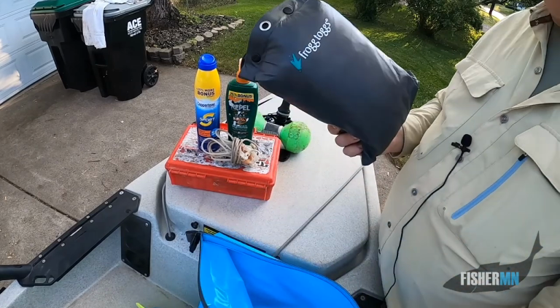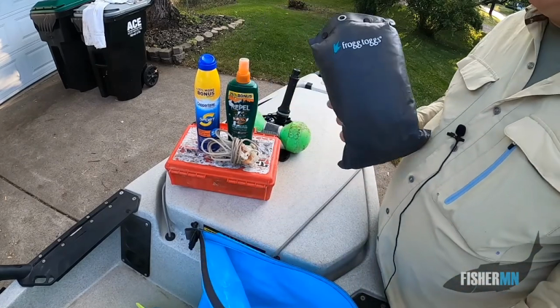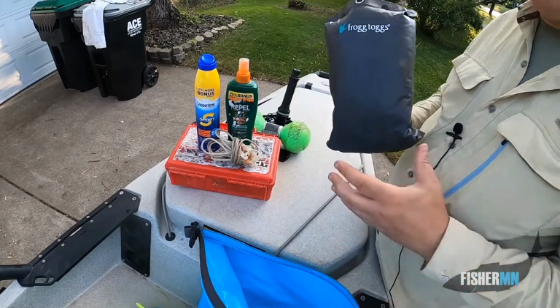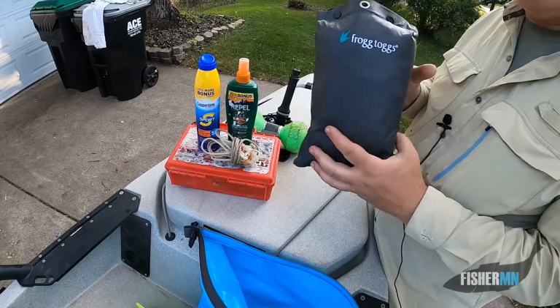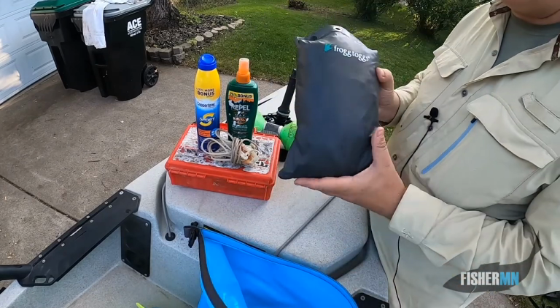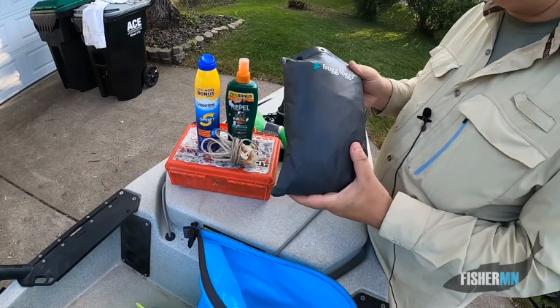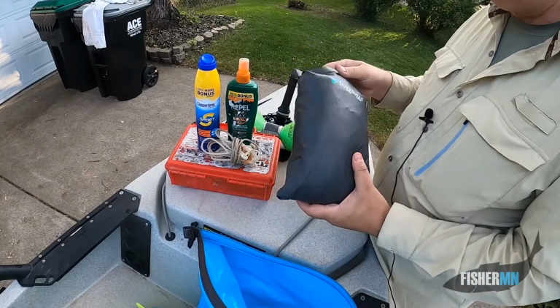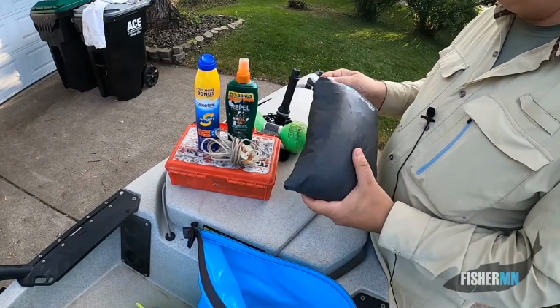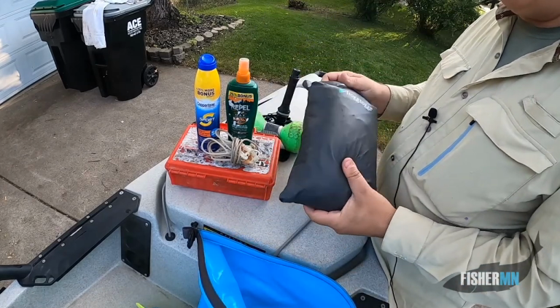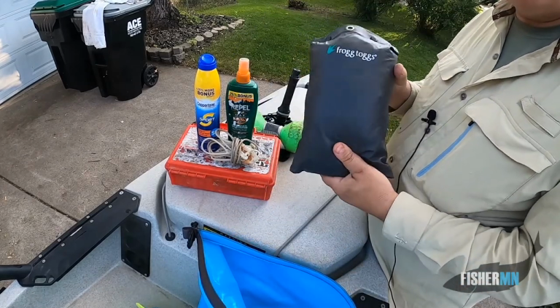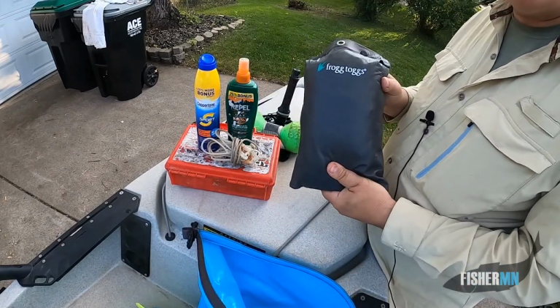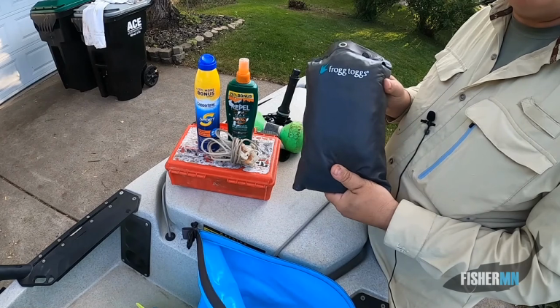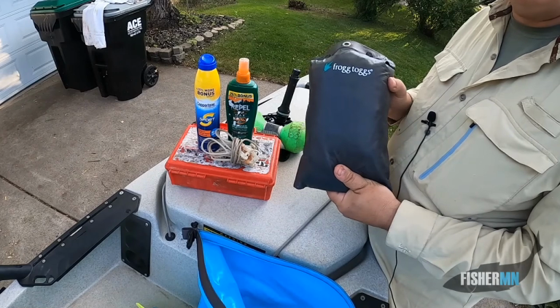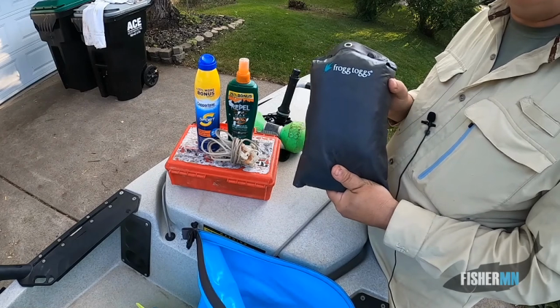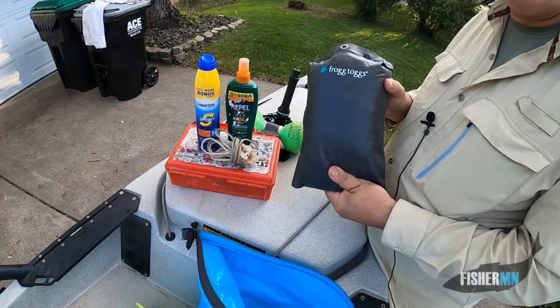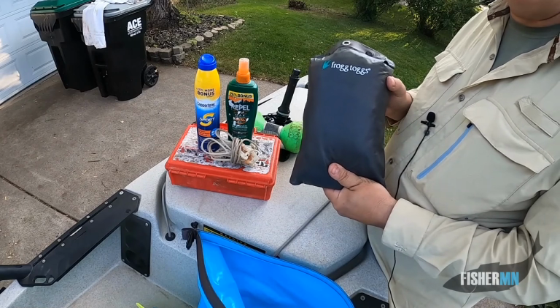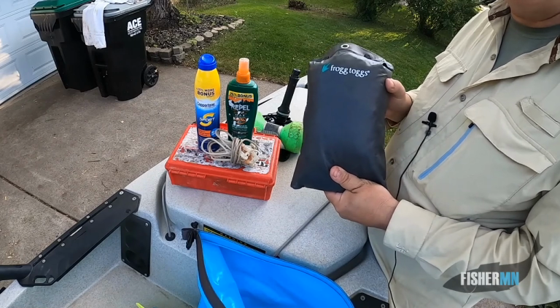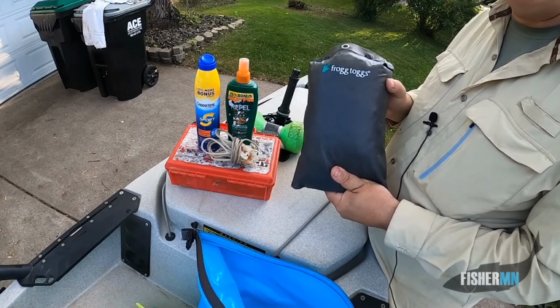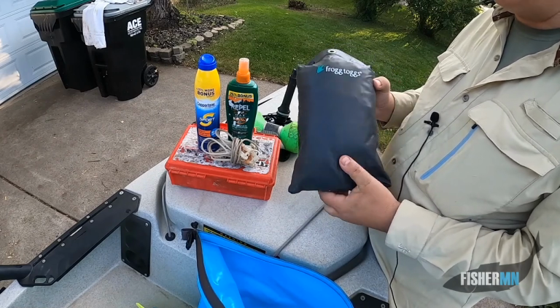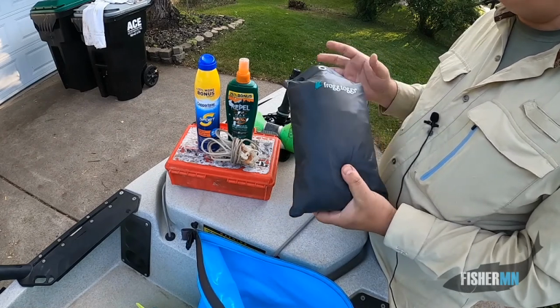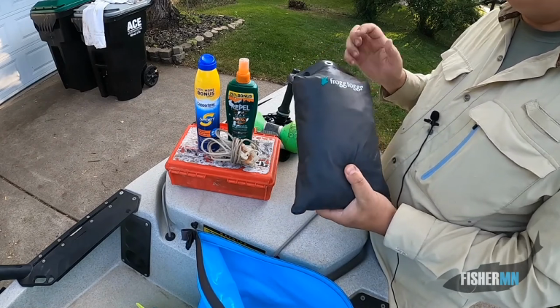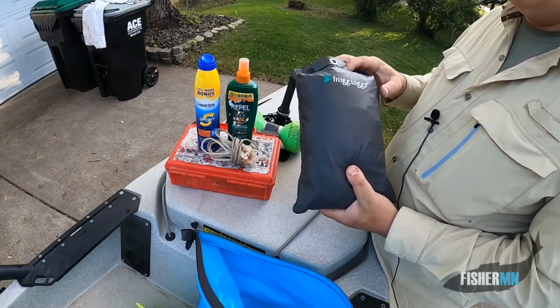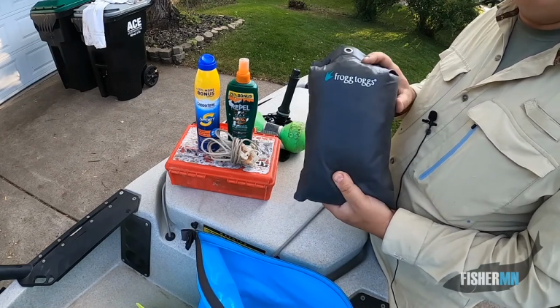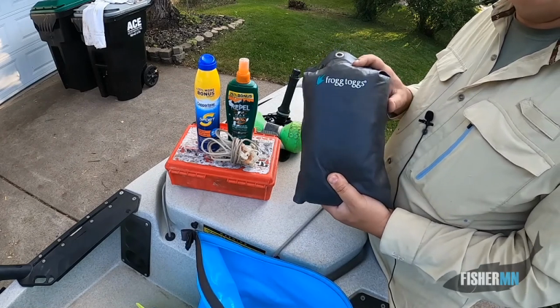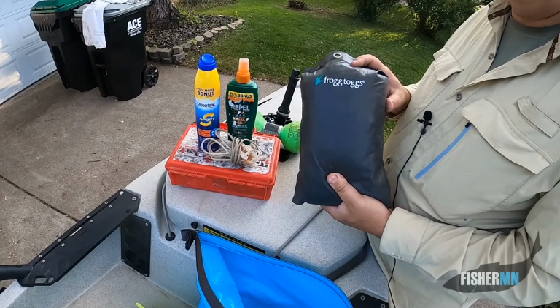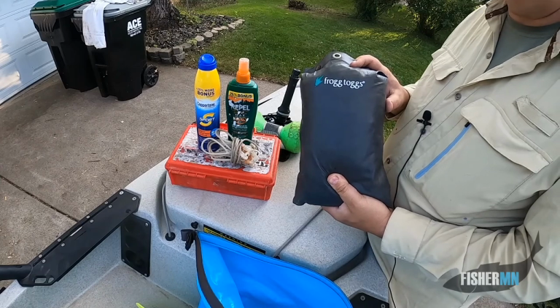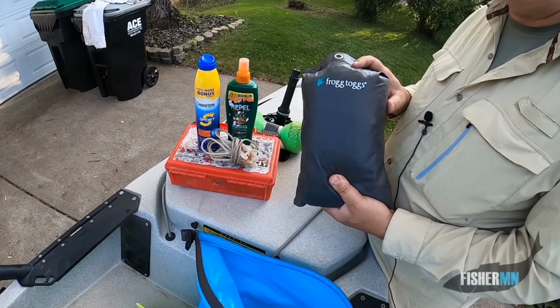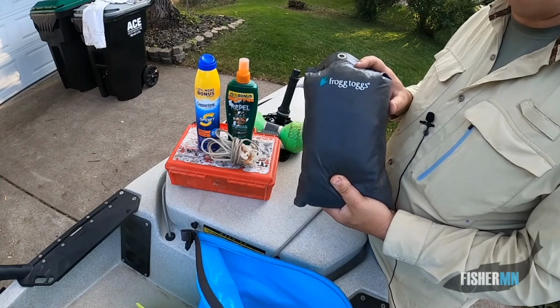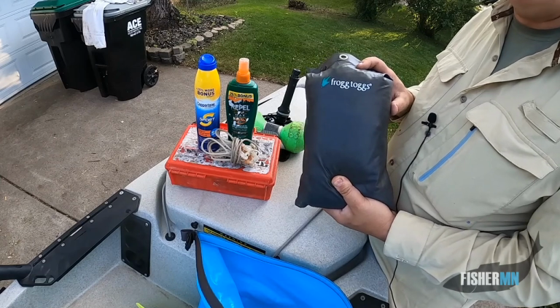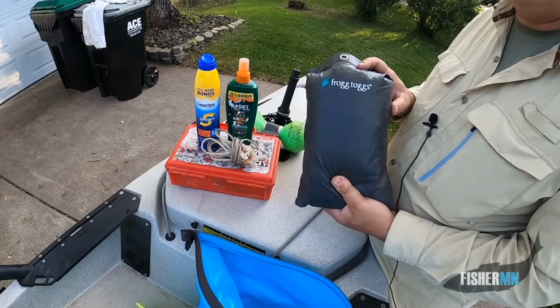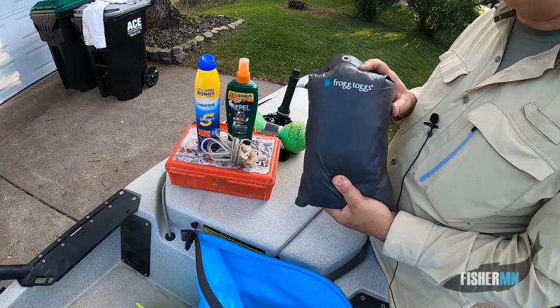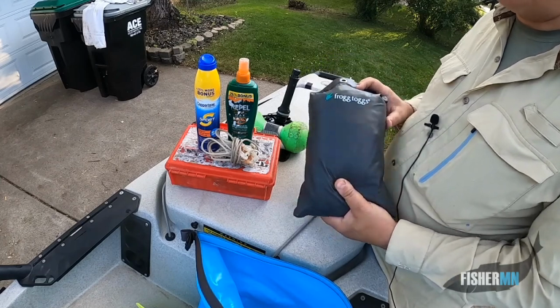Backup rain gear — I've got a really nice pair of rain gear, but having a backup pair just in case you didn't pack or a storm comes up quickly, you usually can get some frog togs at Walmart for about 20 bucks.